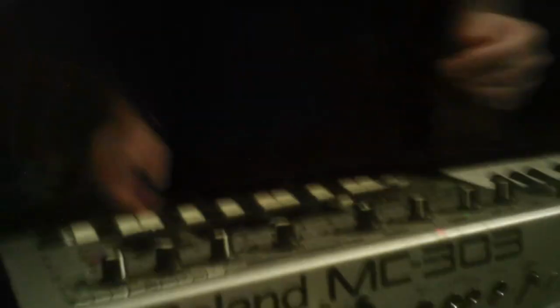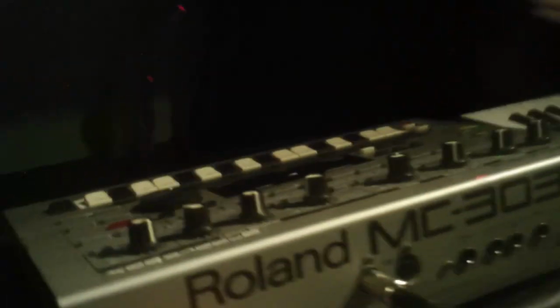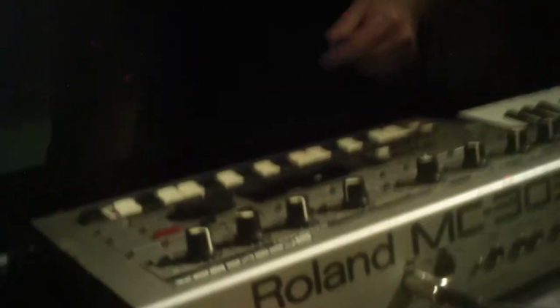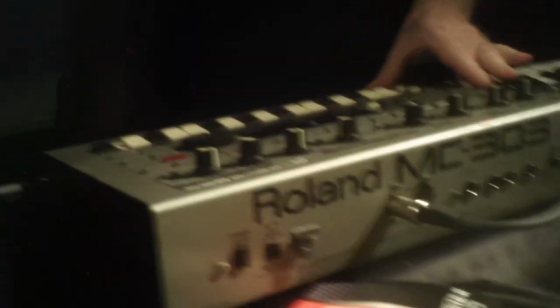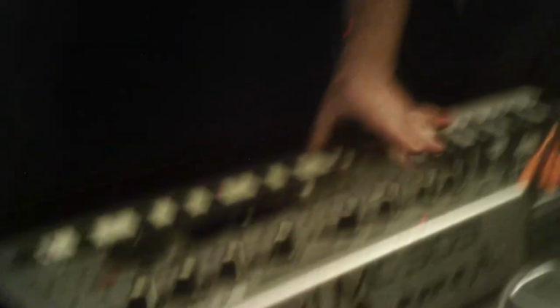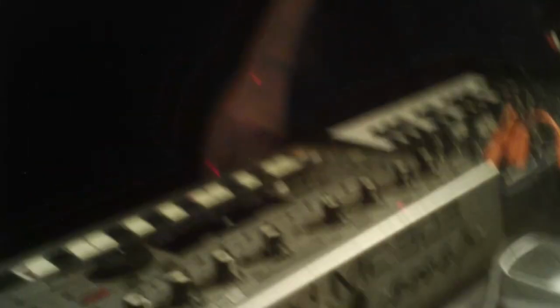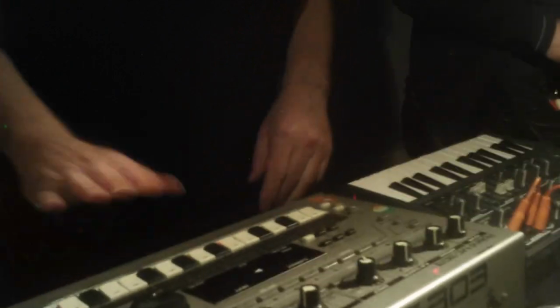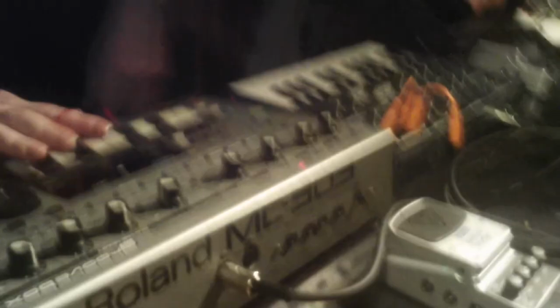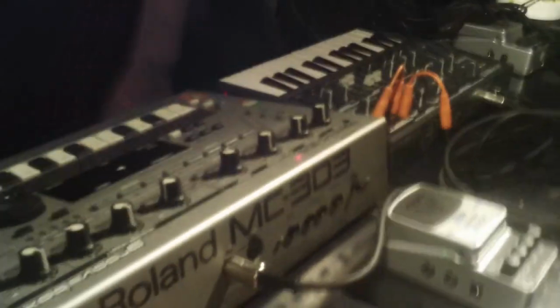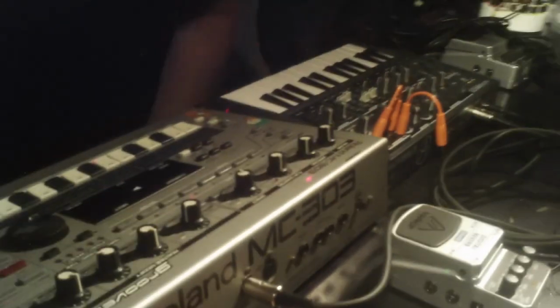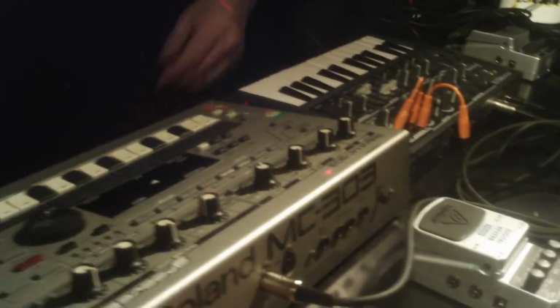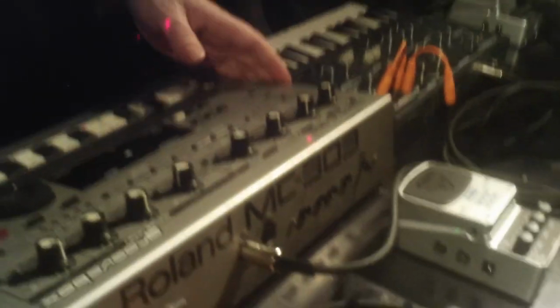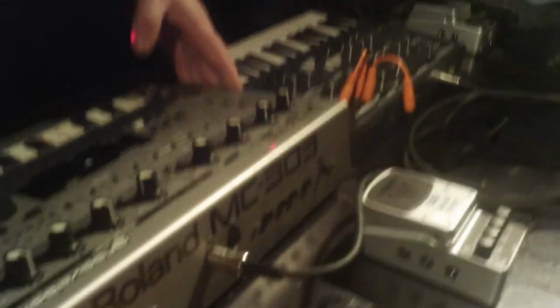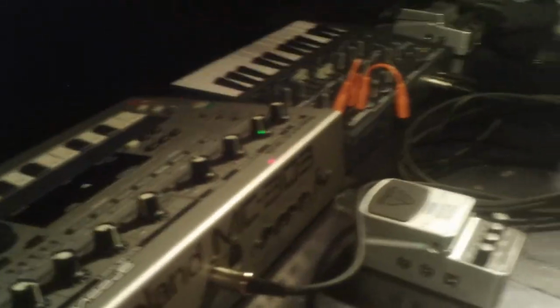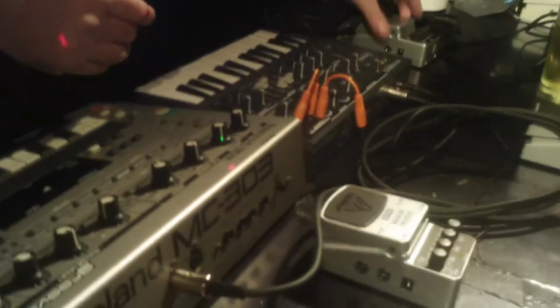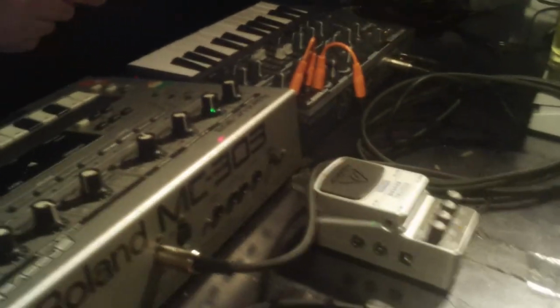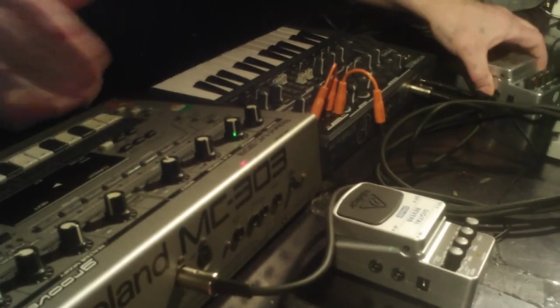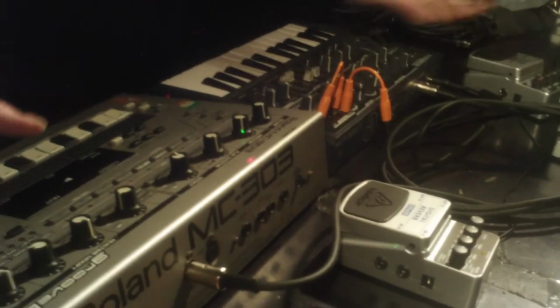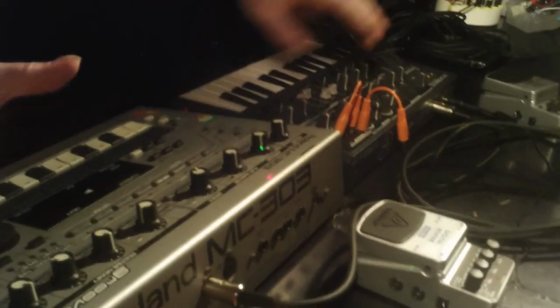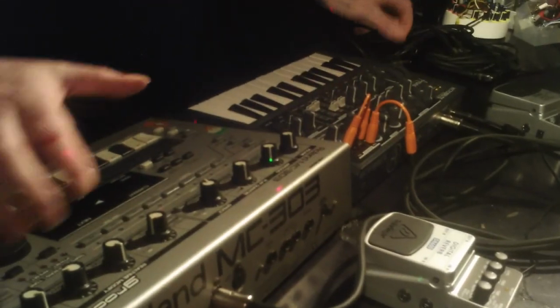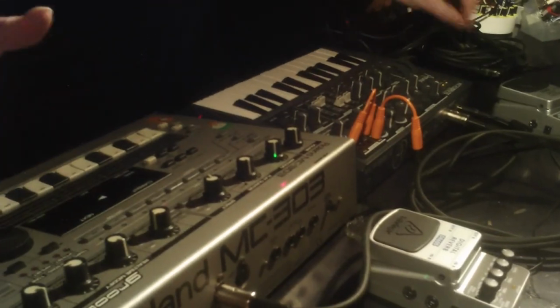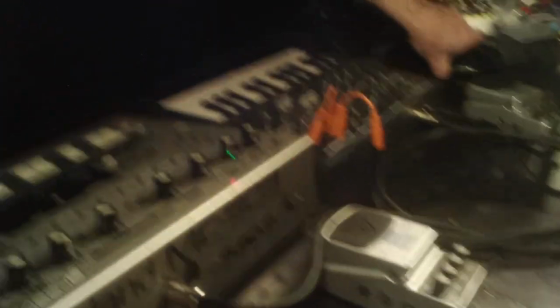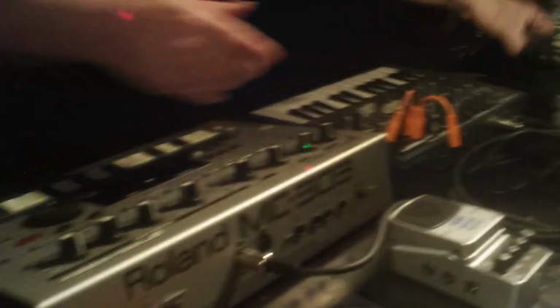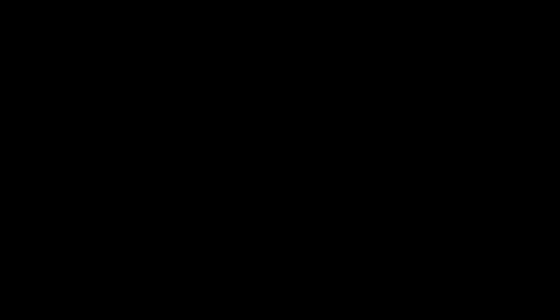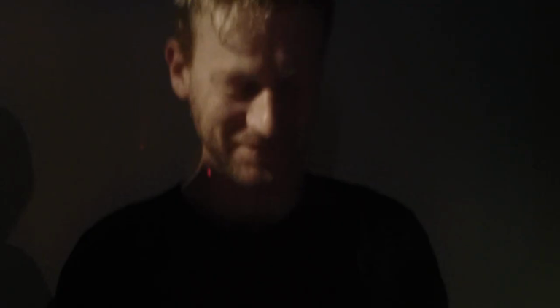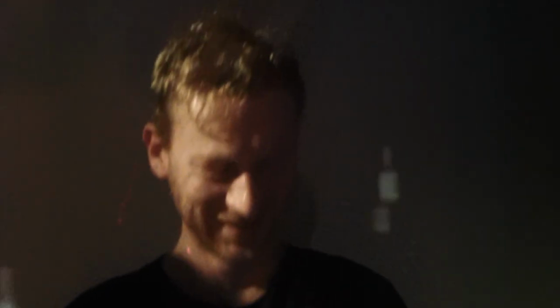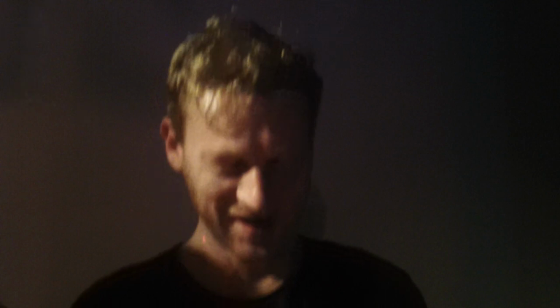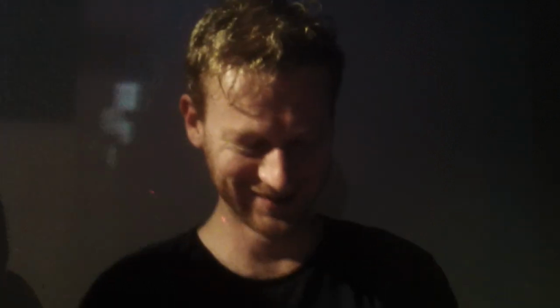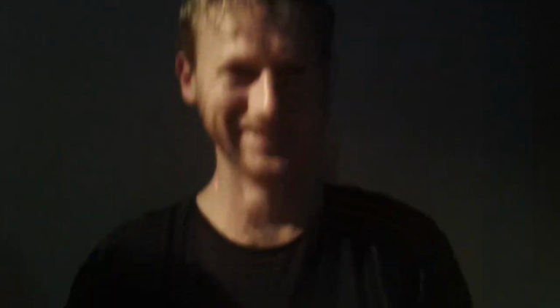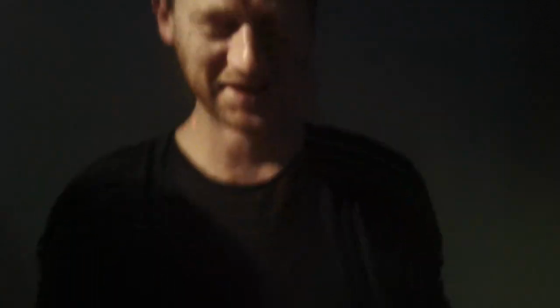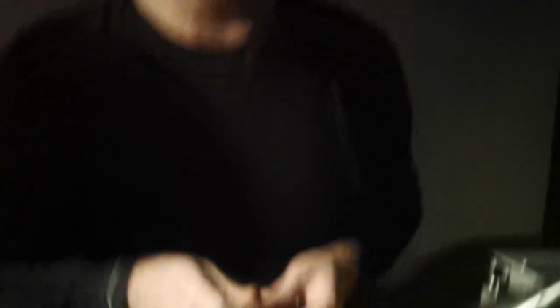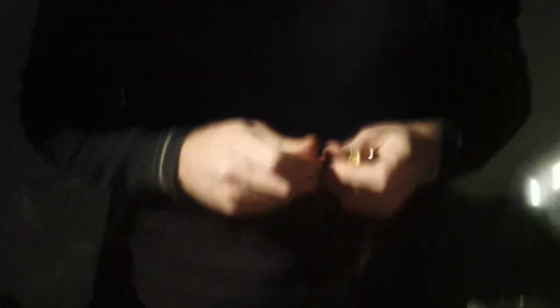And this is an MC303 — I haven't seen one of these in a little while. Used to be the staple of all the electronic music at one stage. It's a good unit, but it sucks as well. Hi Jed. So let's talk about your equipment down here Jed.